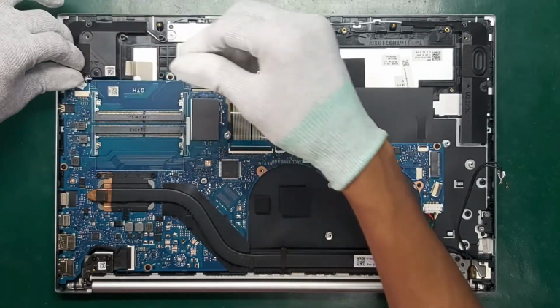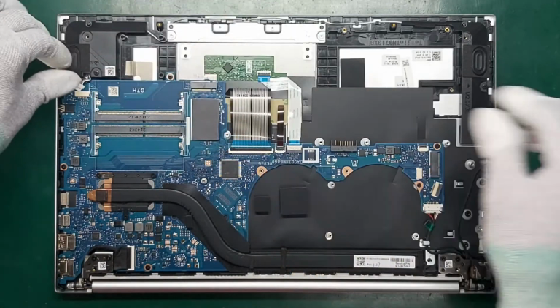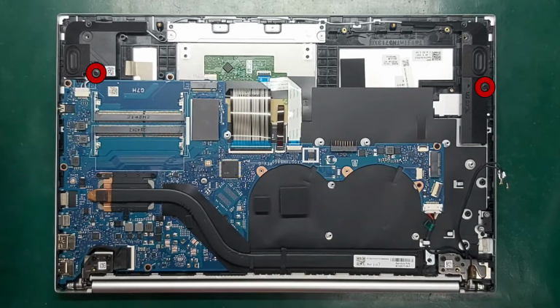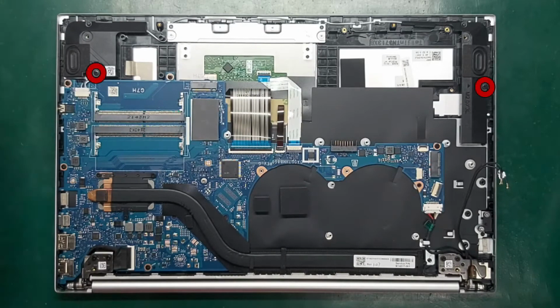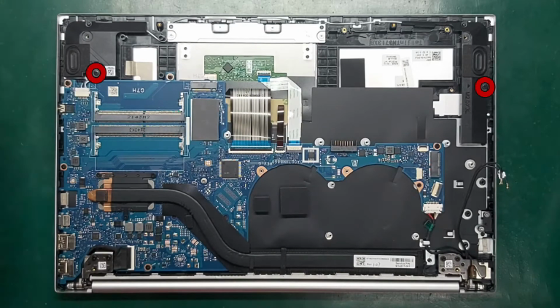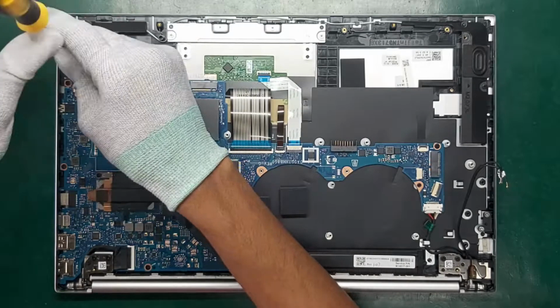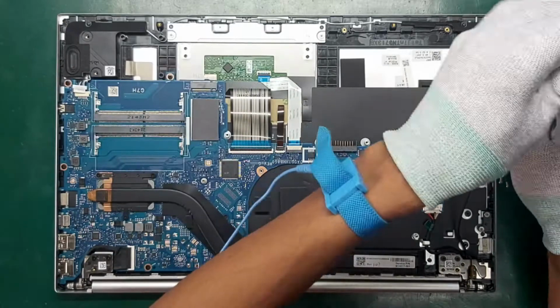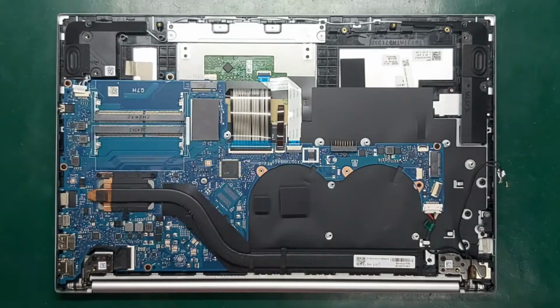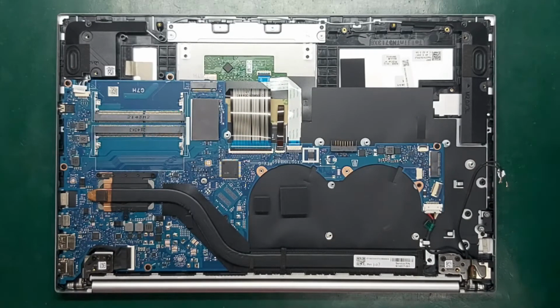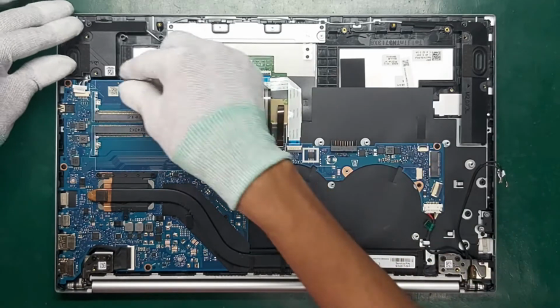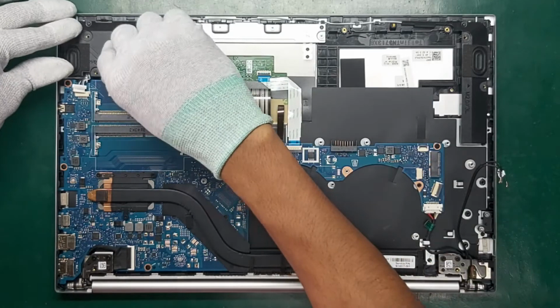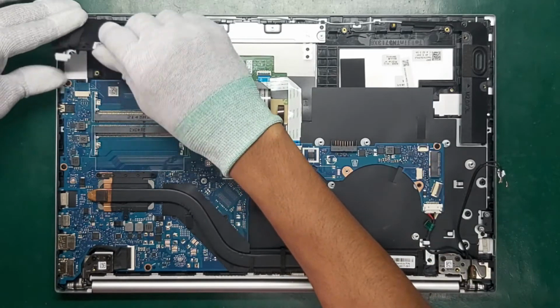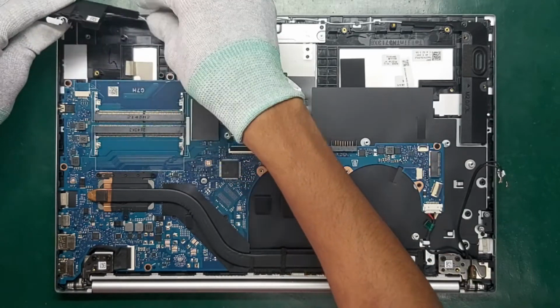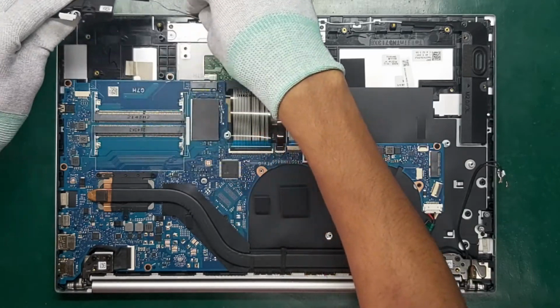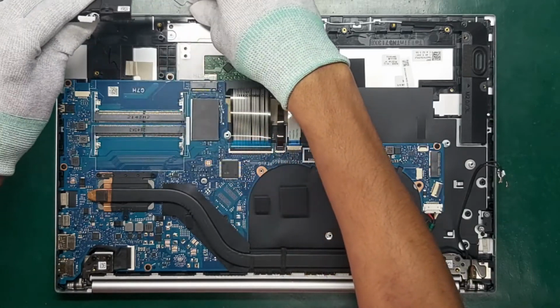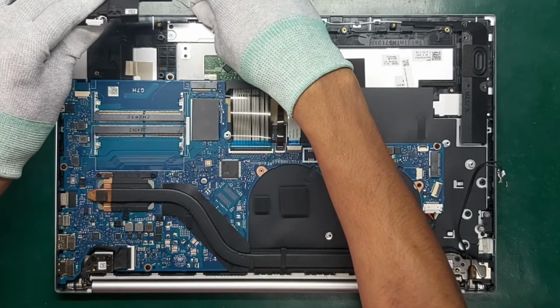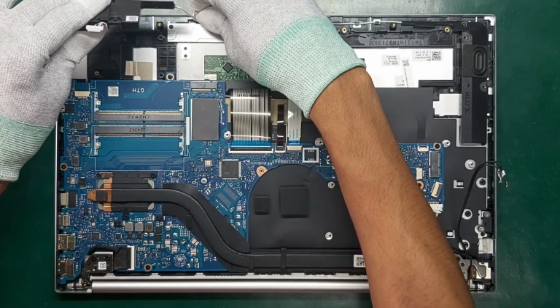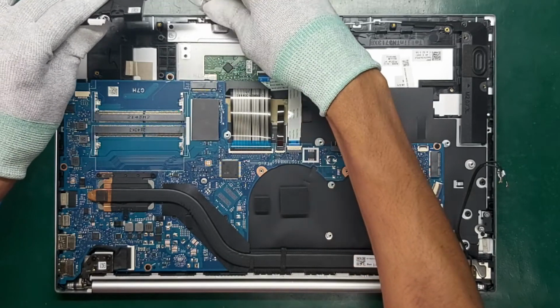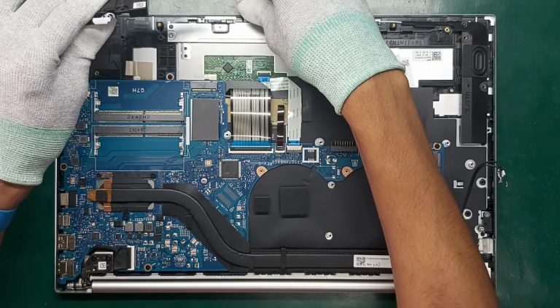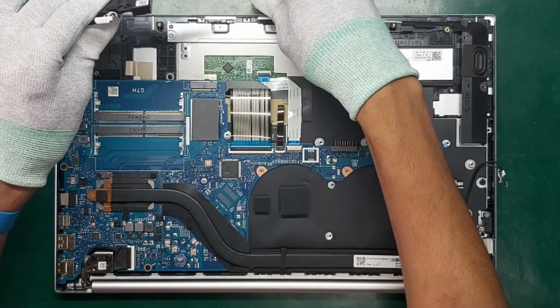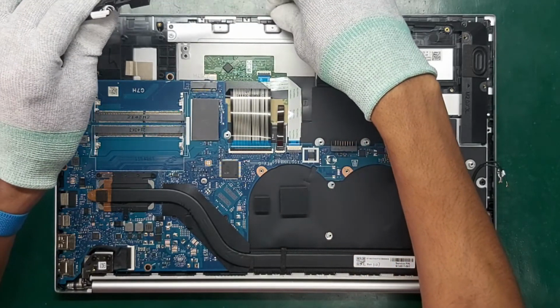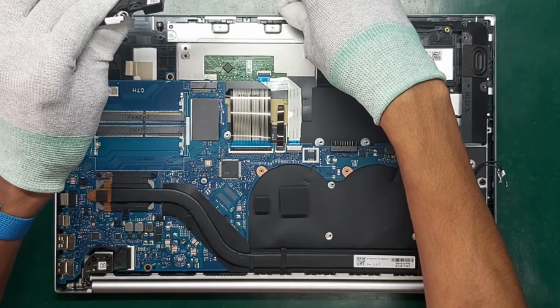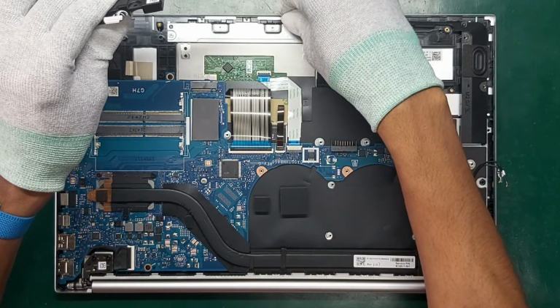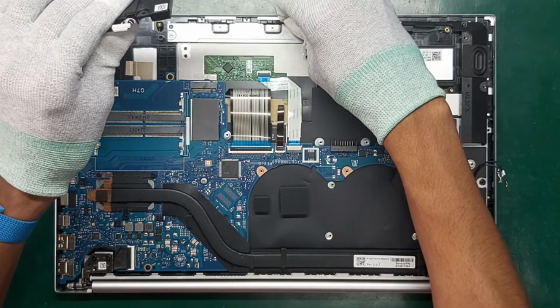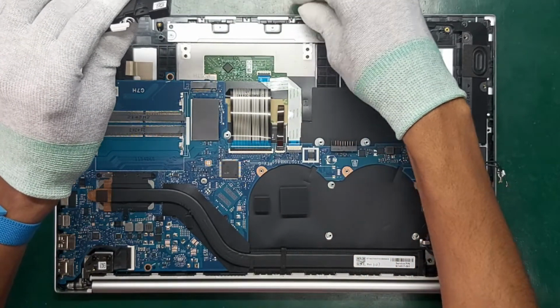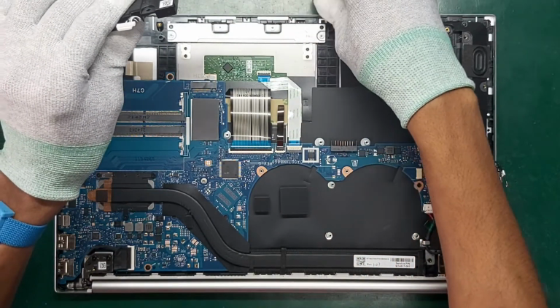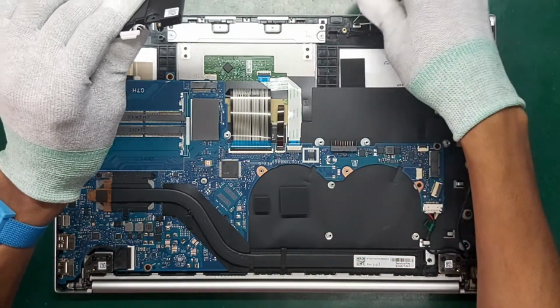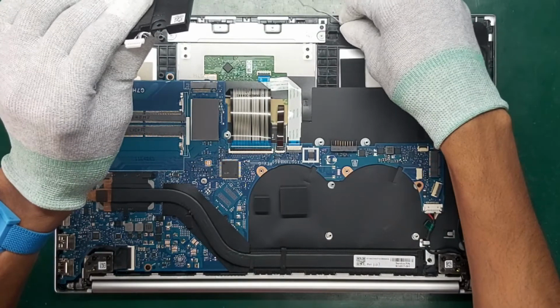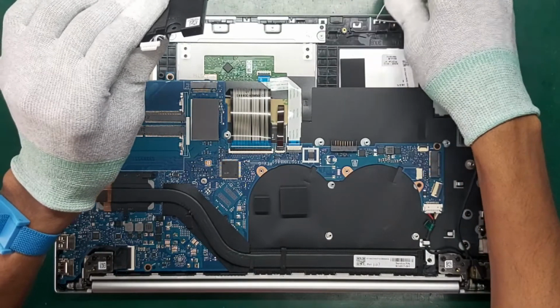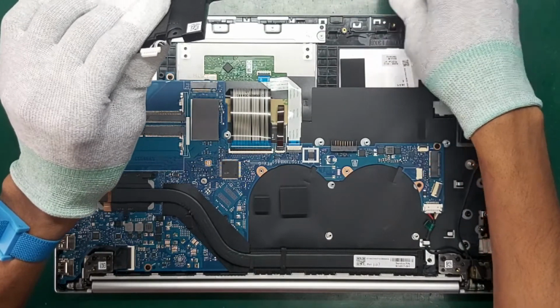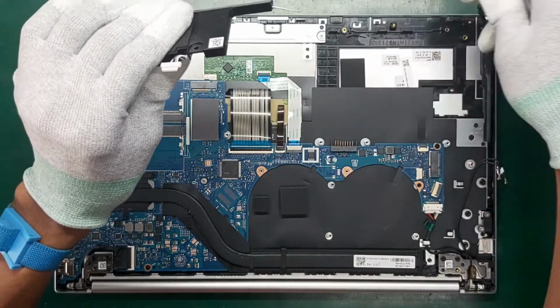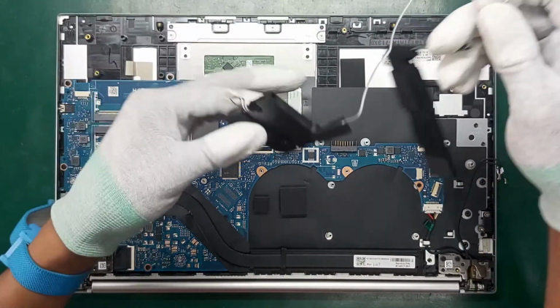Remove the Phillips M2.0 times 3.0 screw from each speaker. Remove the speakers from the computer and release the cable from the retention clips along the bottom of the computer.